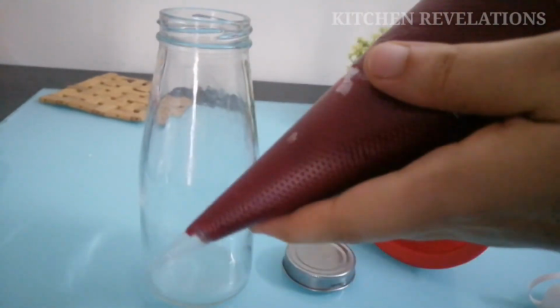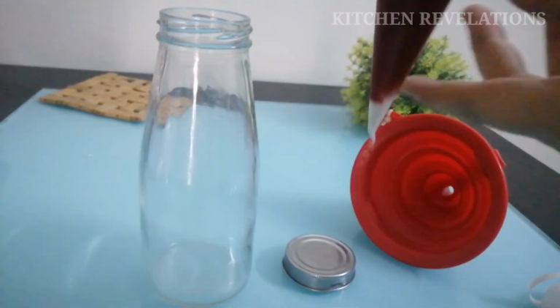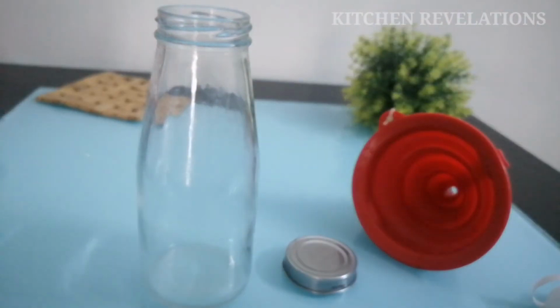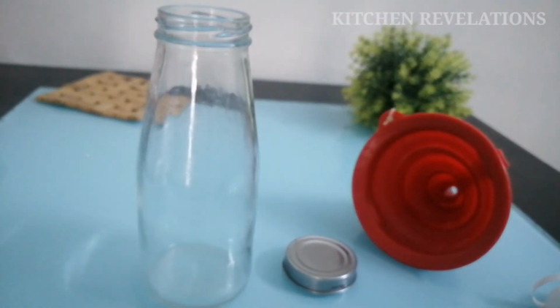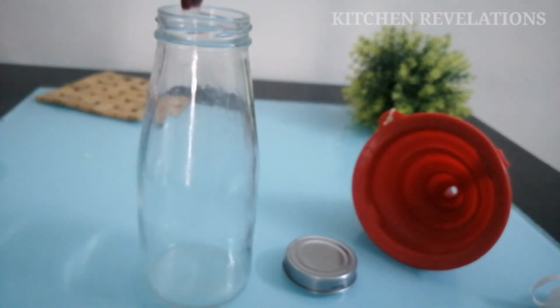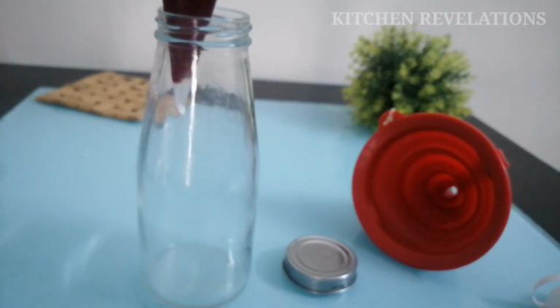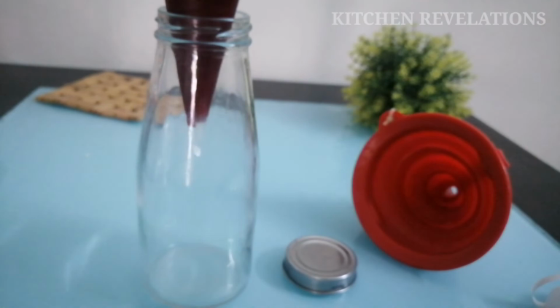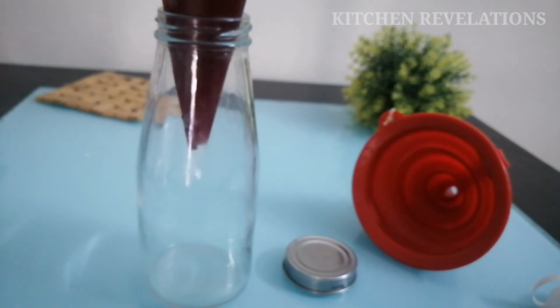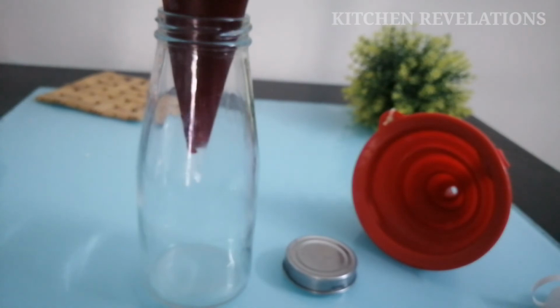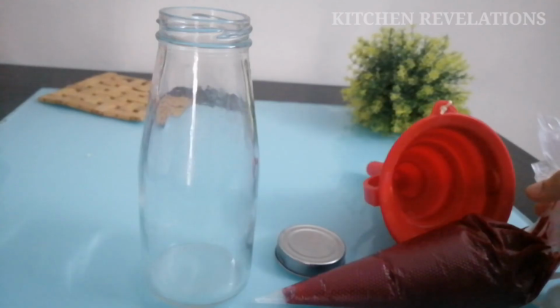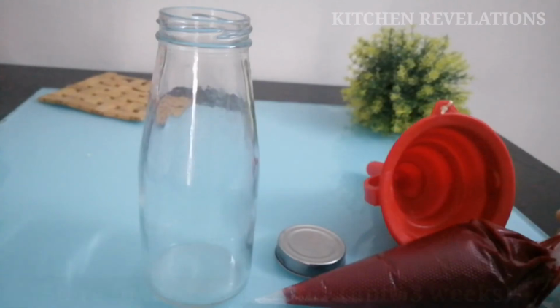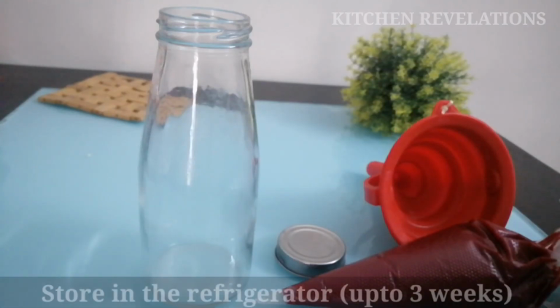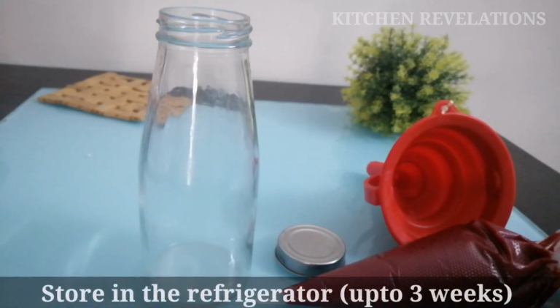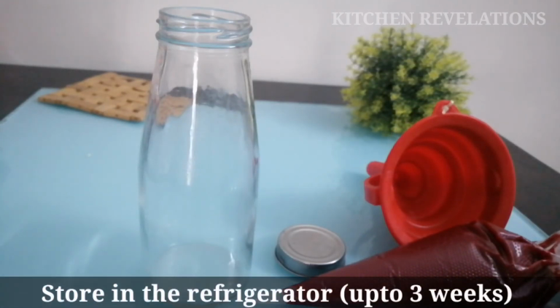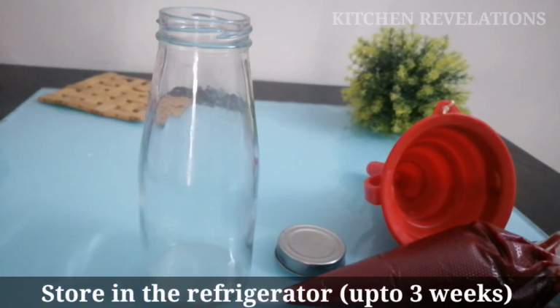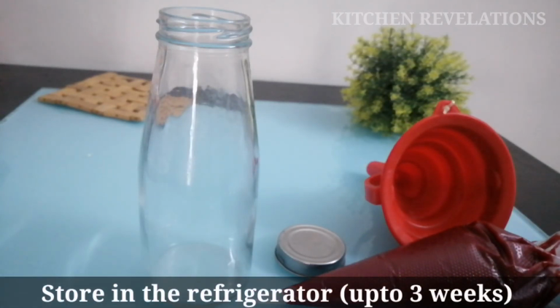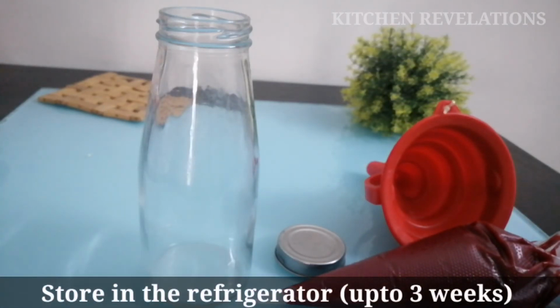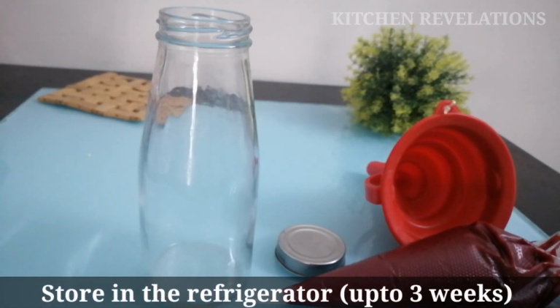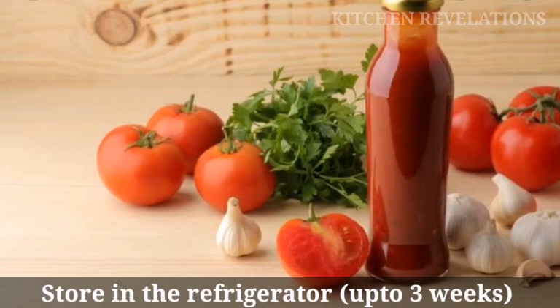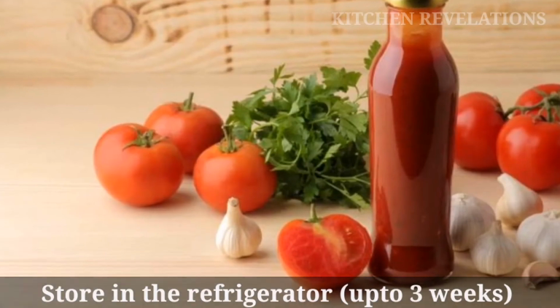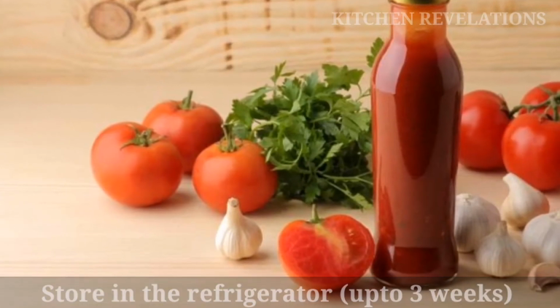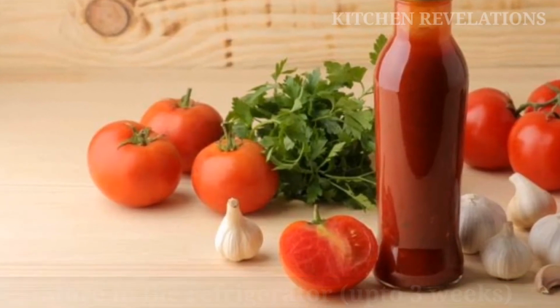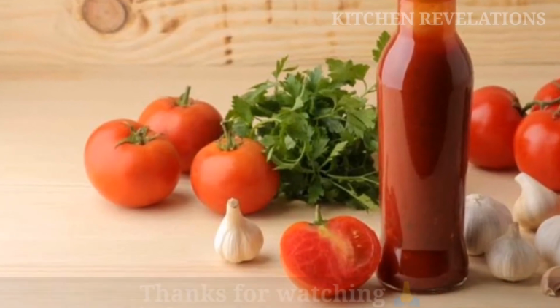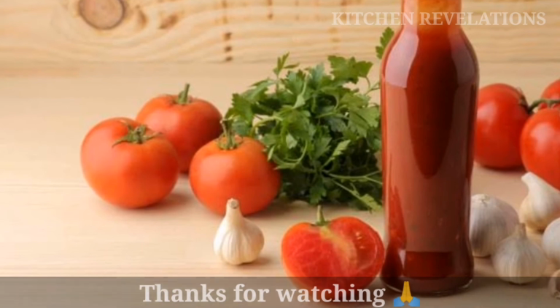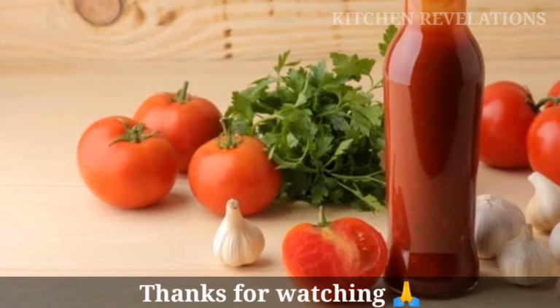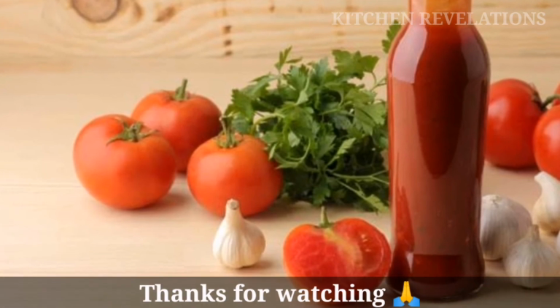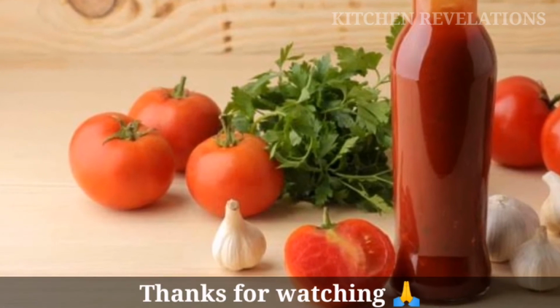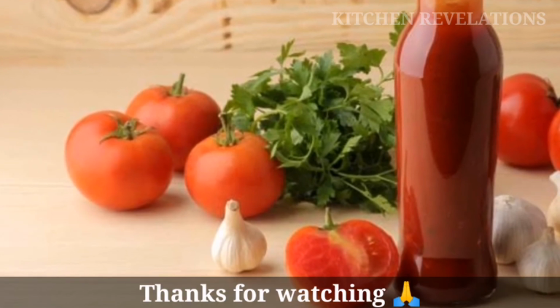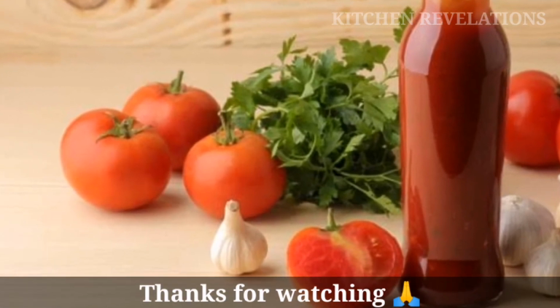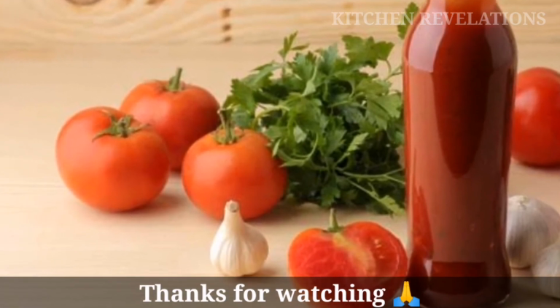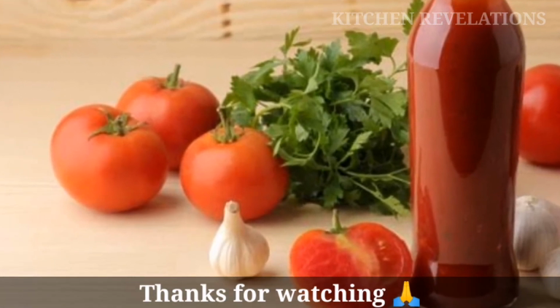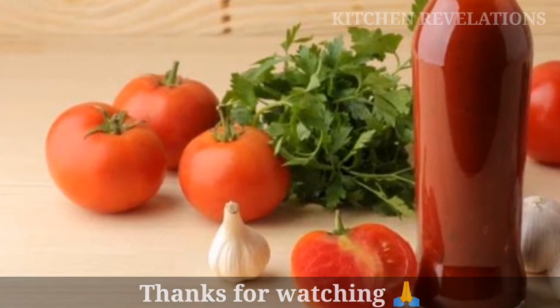Please ensure that the bottle lid, piping bag, funnel, spoons, and whatever items you are using are all dried completely. You can store this in the refrigerator for about three weeks. I hope you all like this video — thank you for watching Kitchen Revelations.